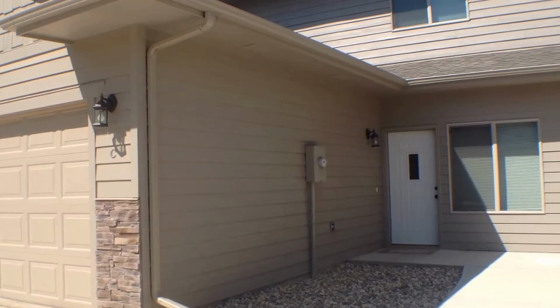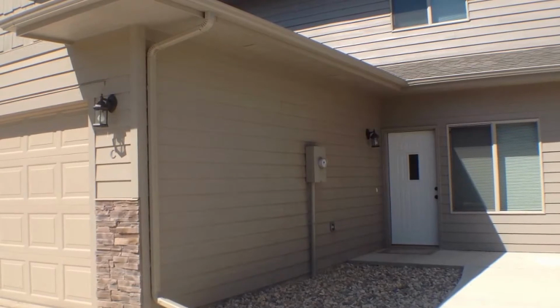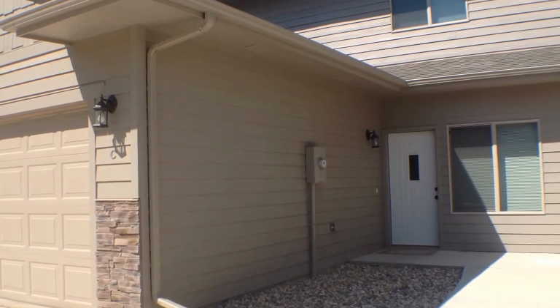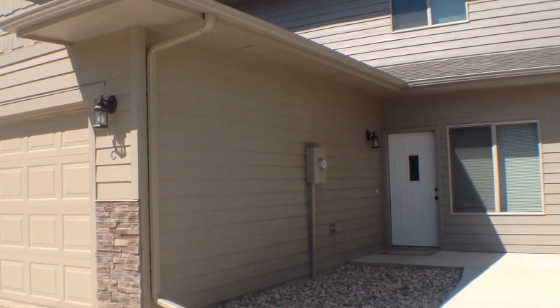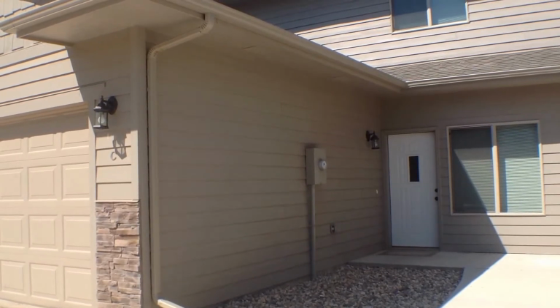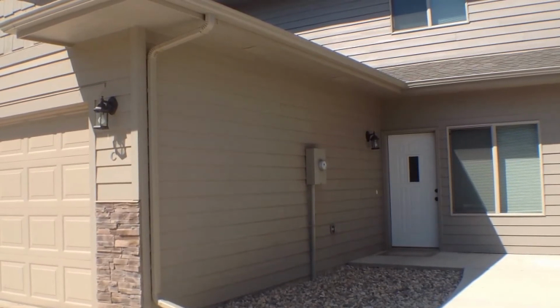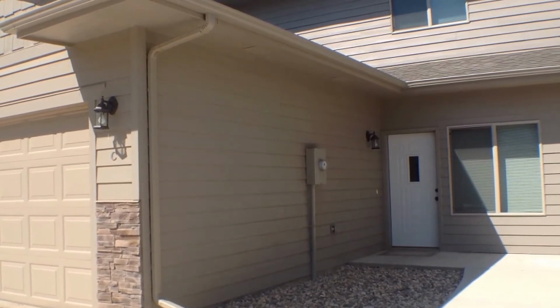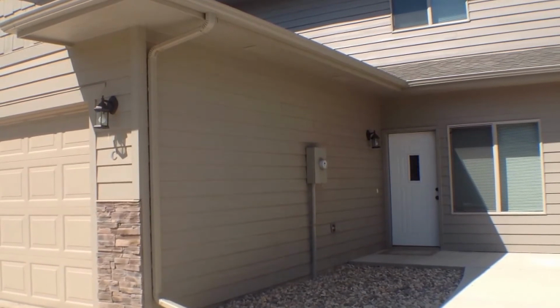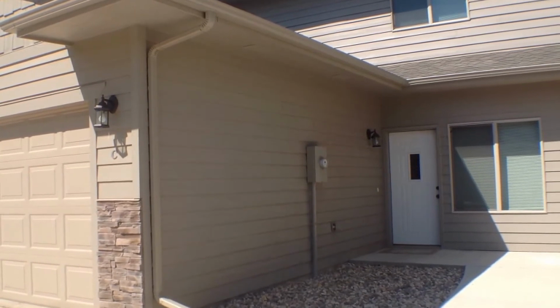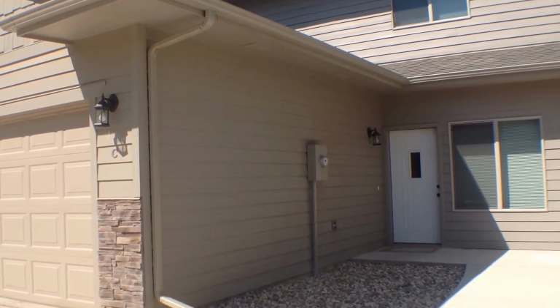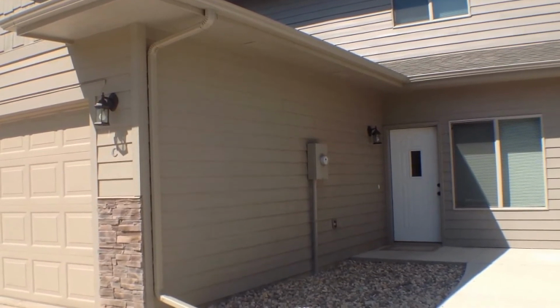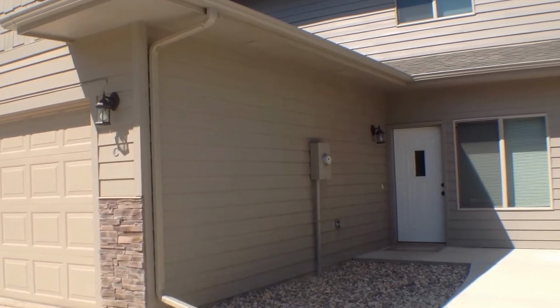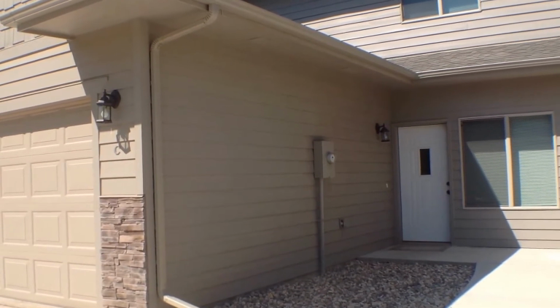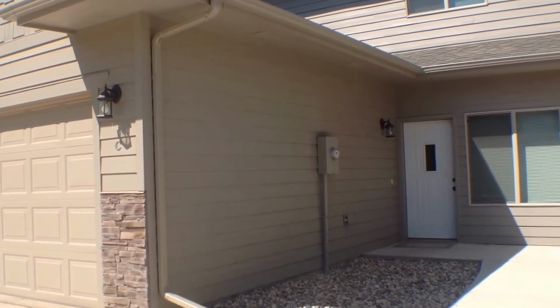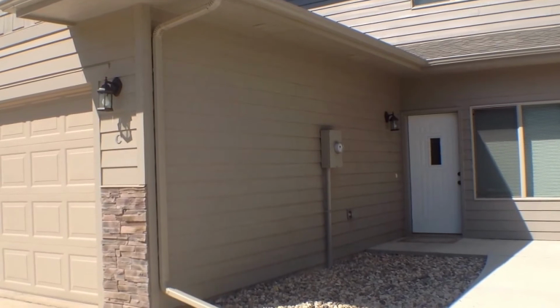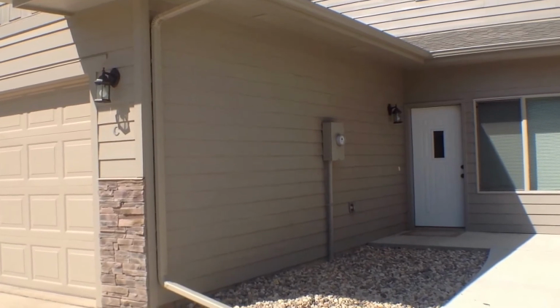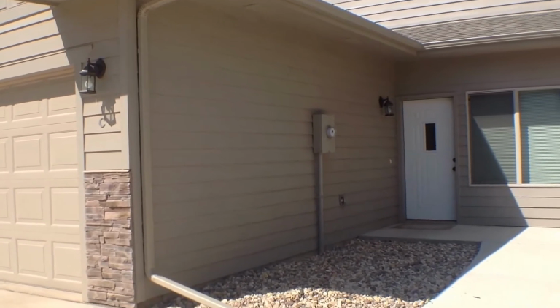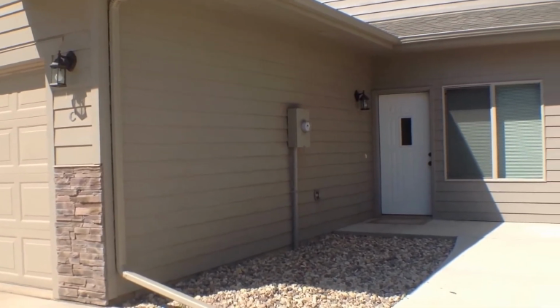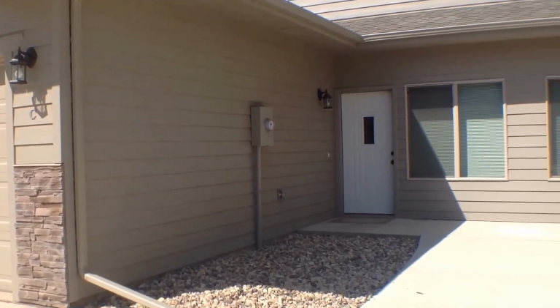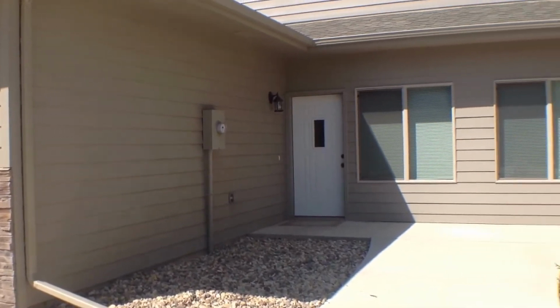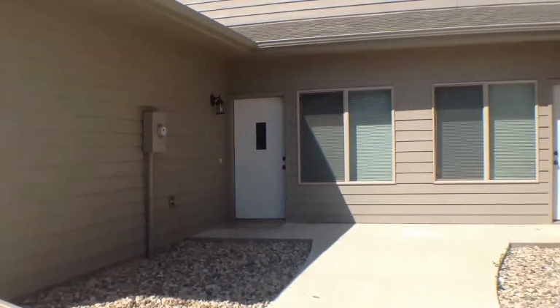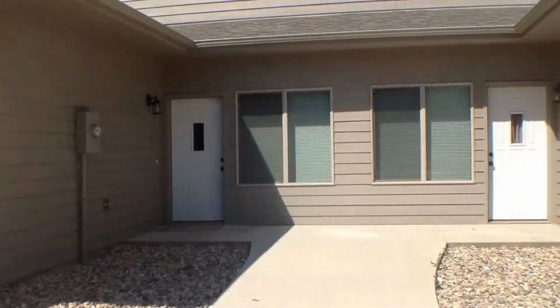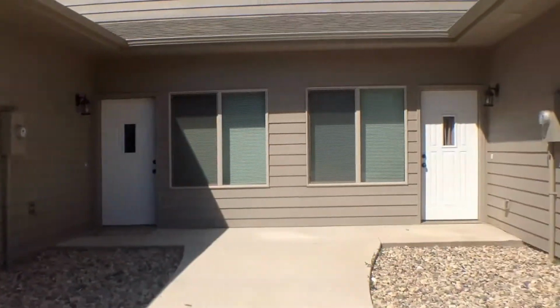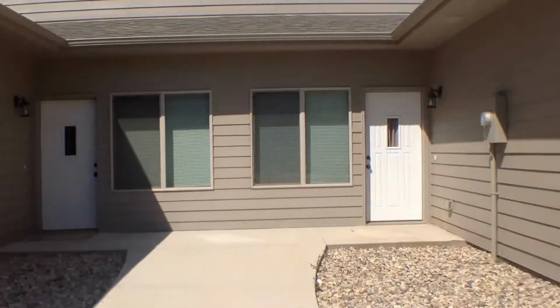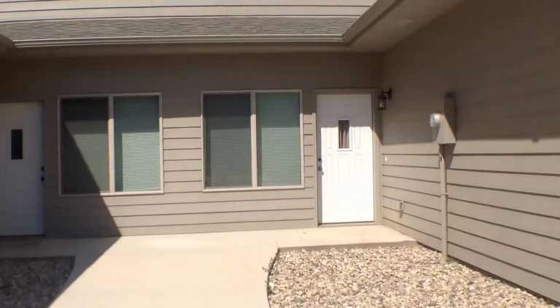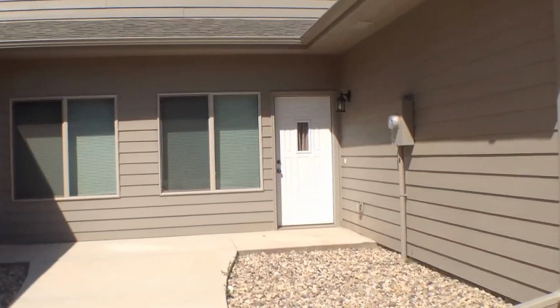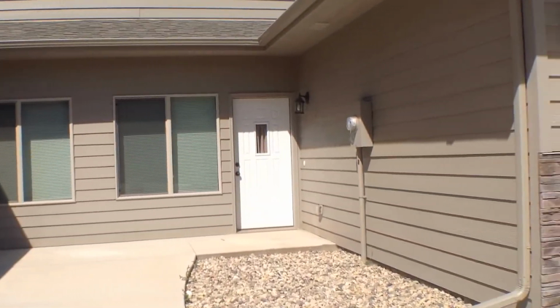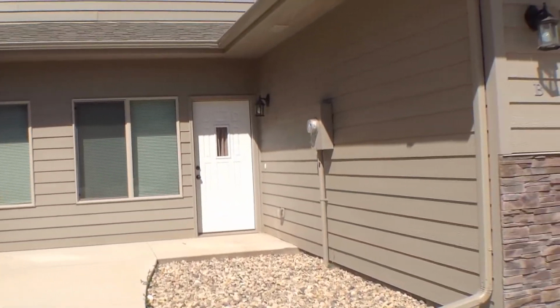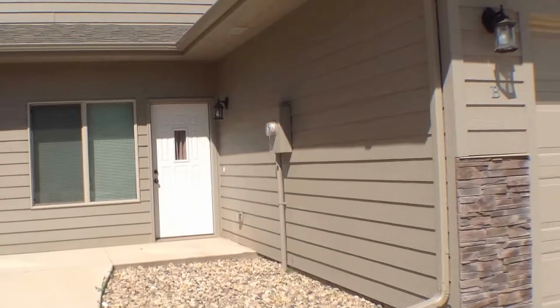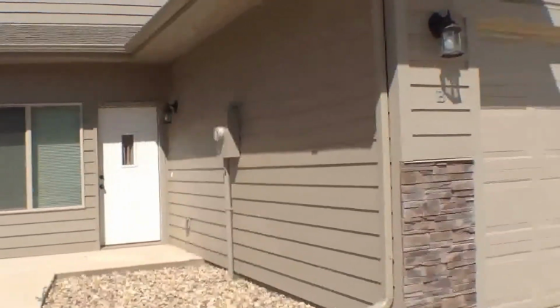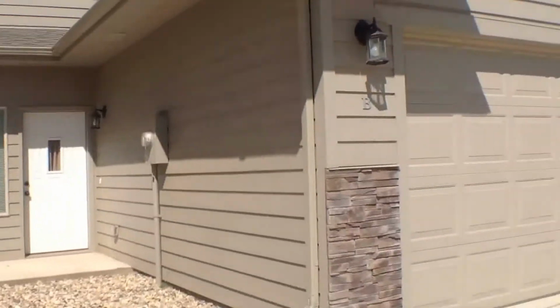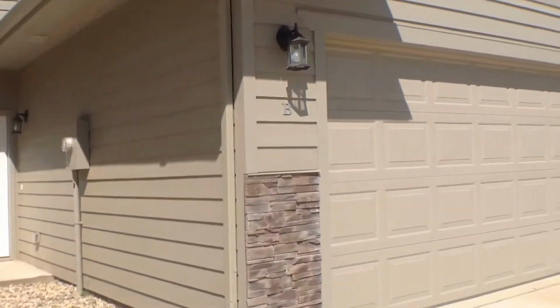This is Kaylee from Real Property Management doing a marketing video of 1005 Legendary Drive Unit C. We'll start out our tour by just giving you a quick look around the neighborhood.